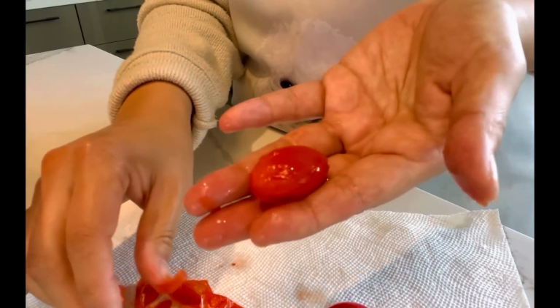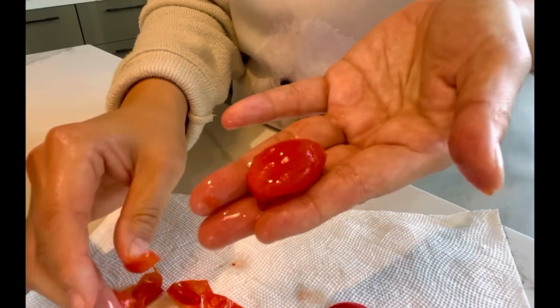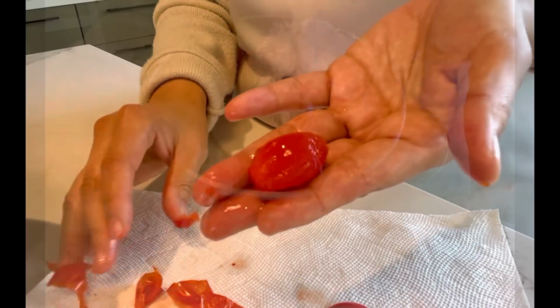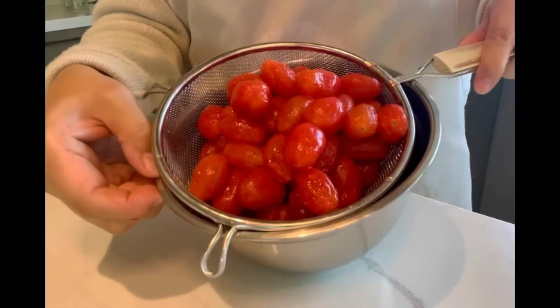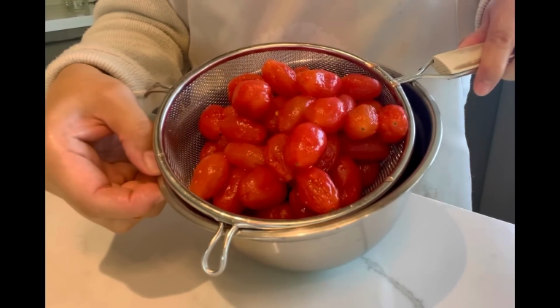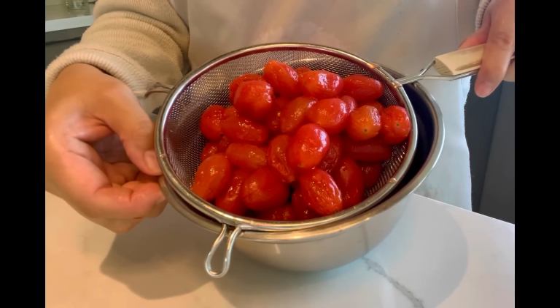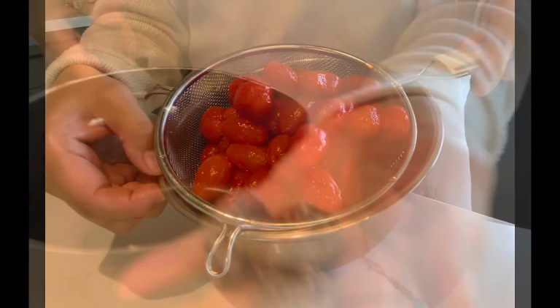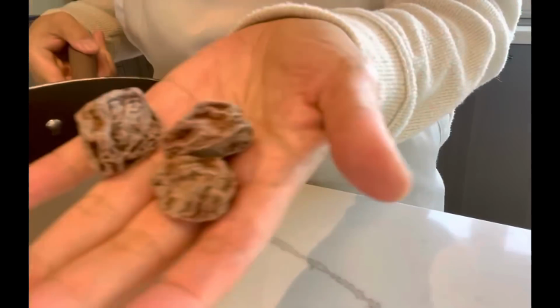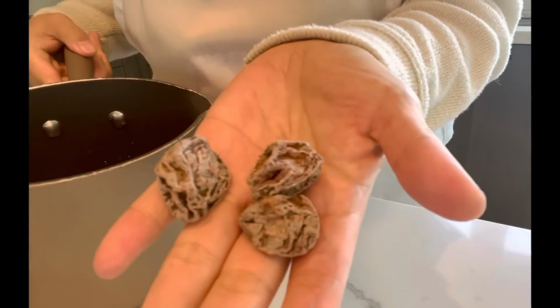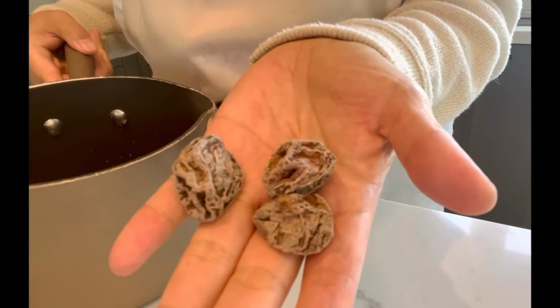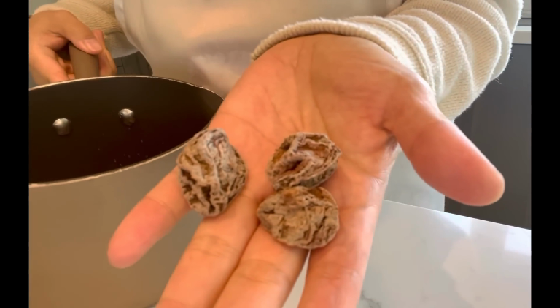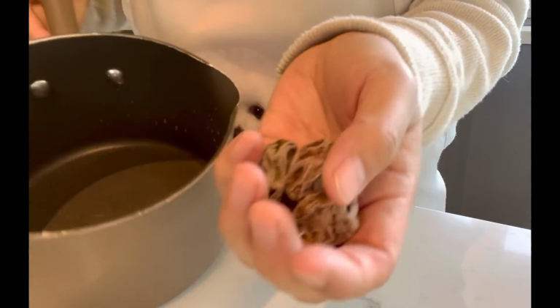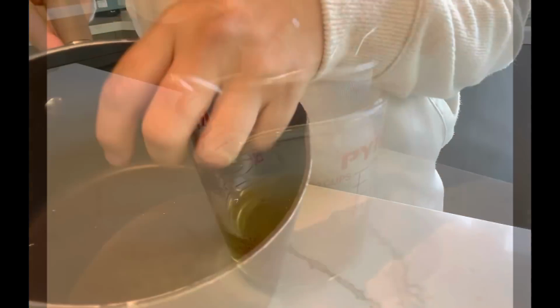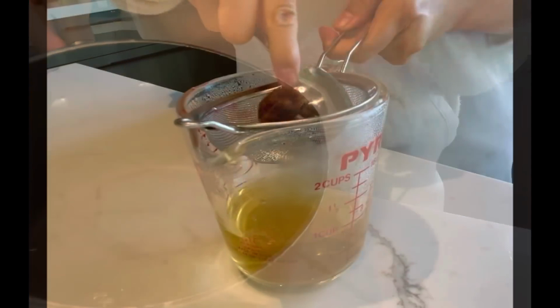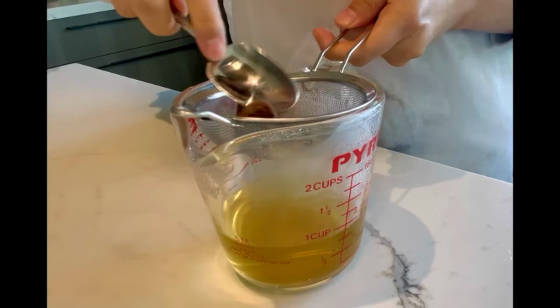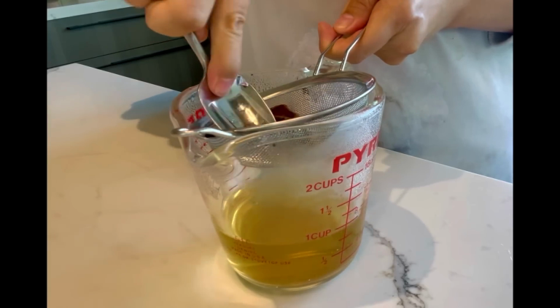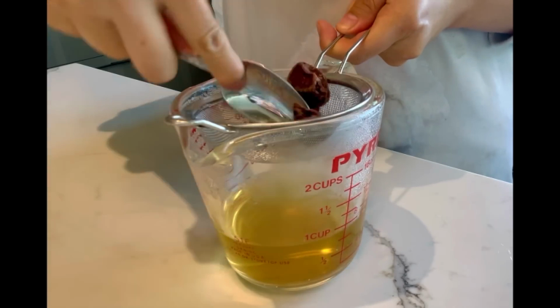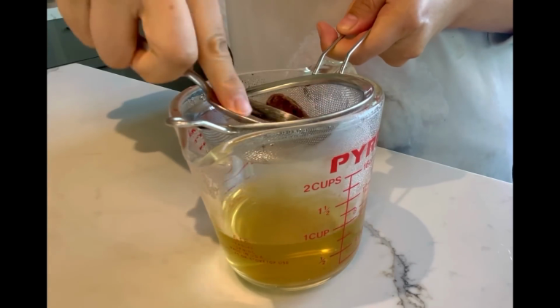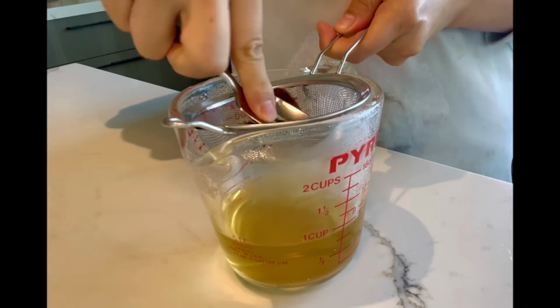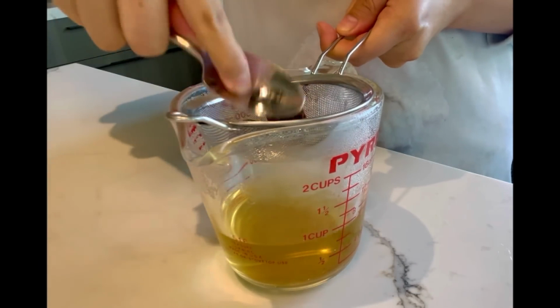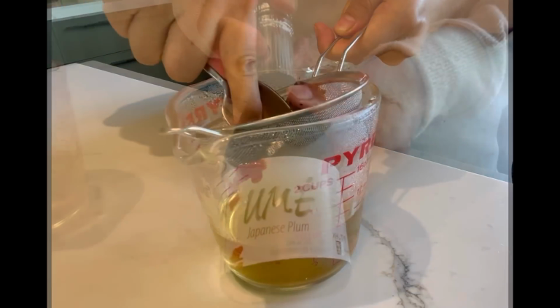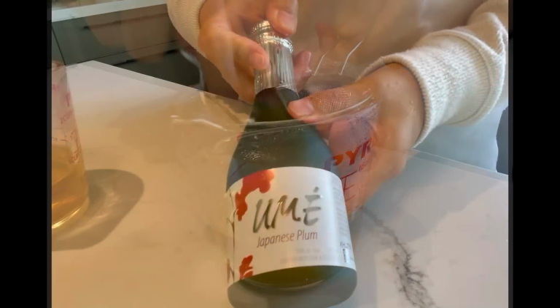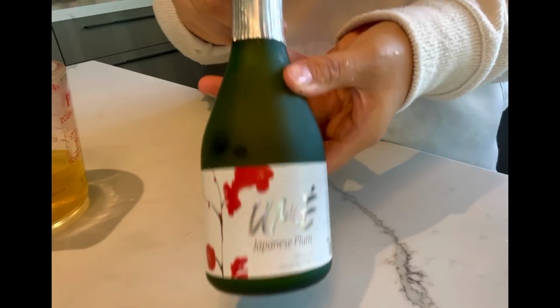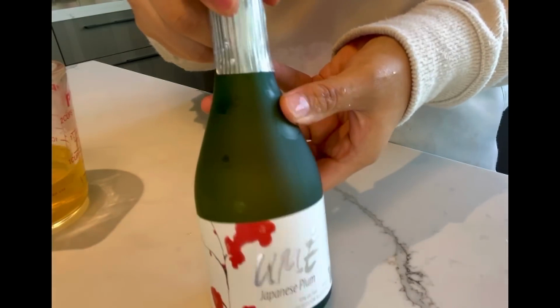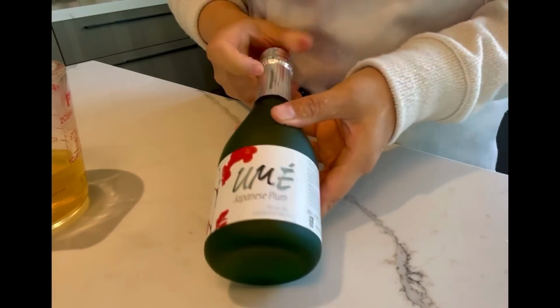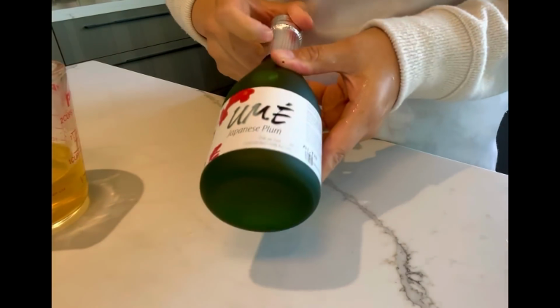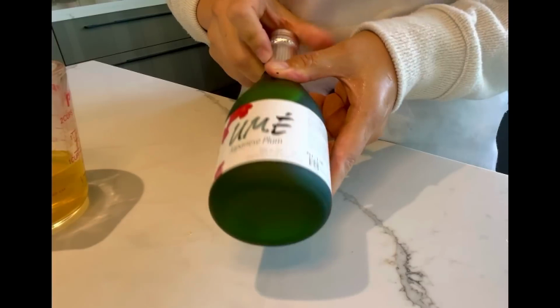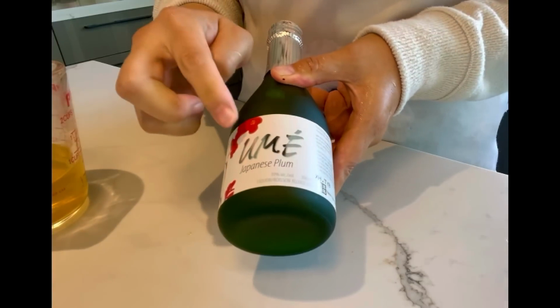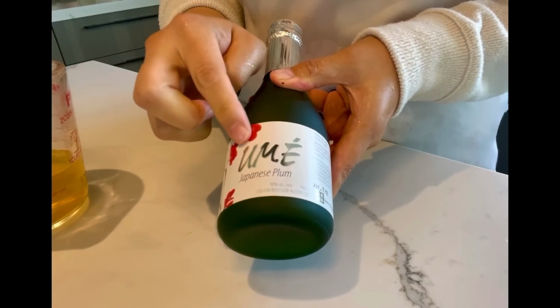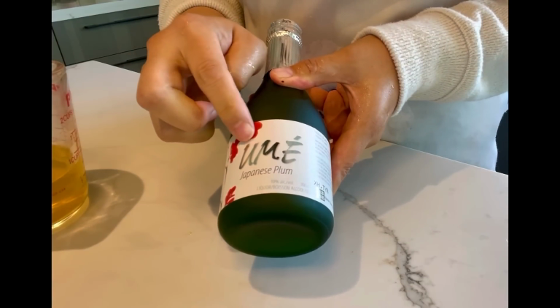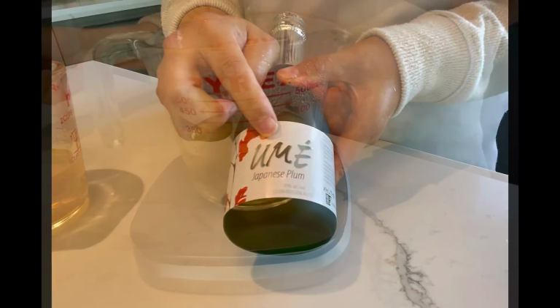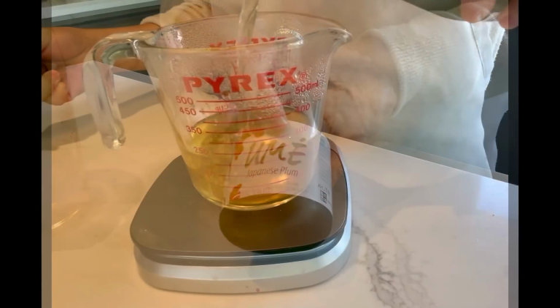Drain water from tomatoes. Cook 3 pieces of salty dried plums with 100 grams of water for 5 minutes under medium-low heat. Drain the plum water out and mix it with the Japanese plum wine.